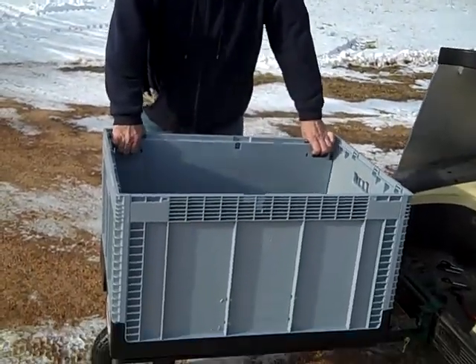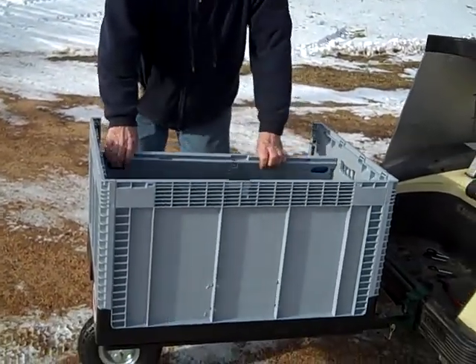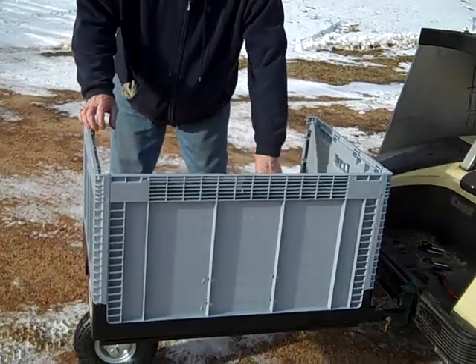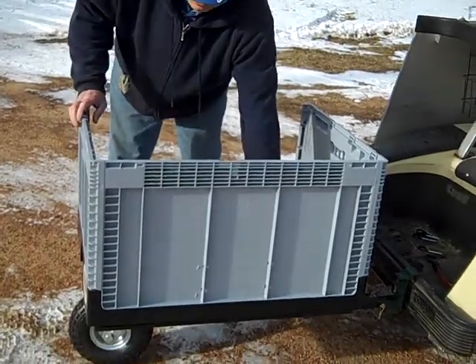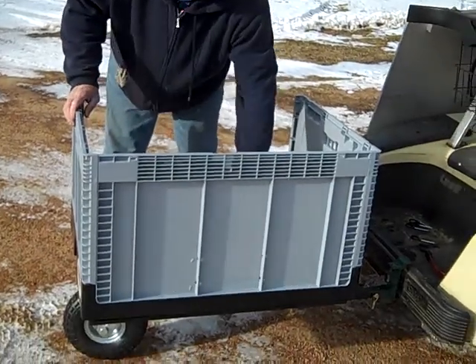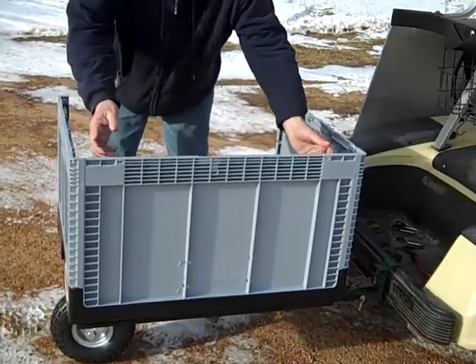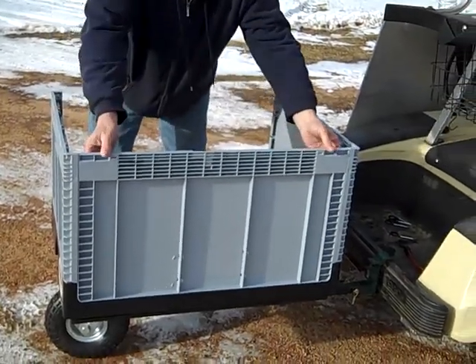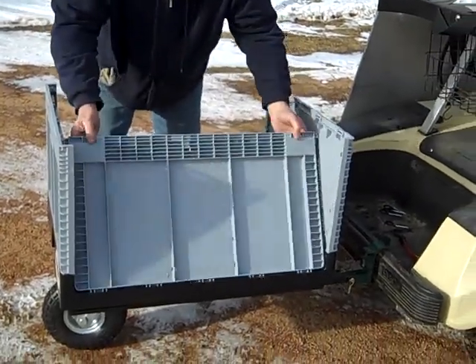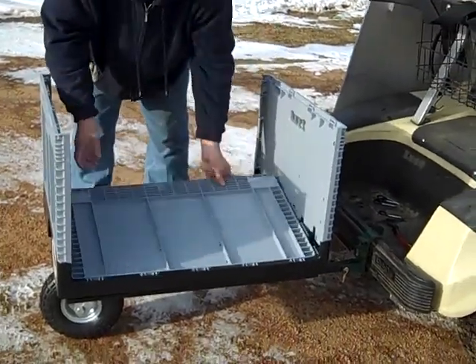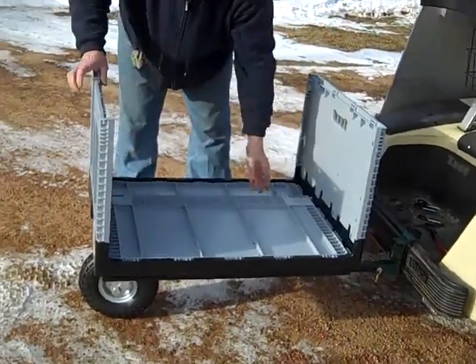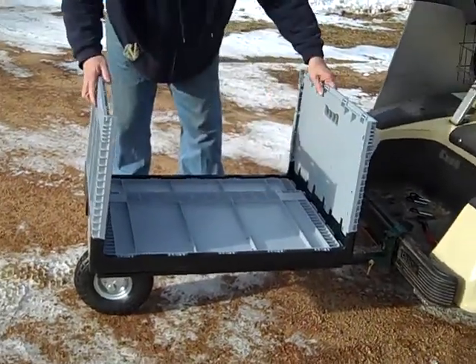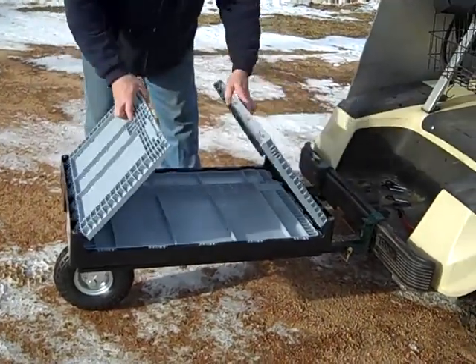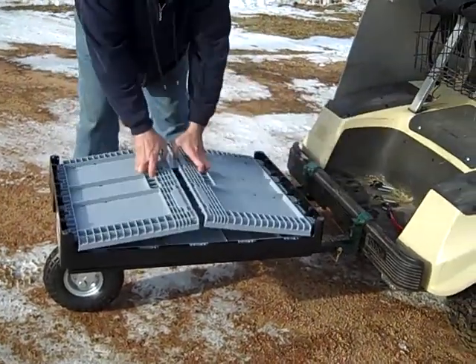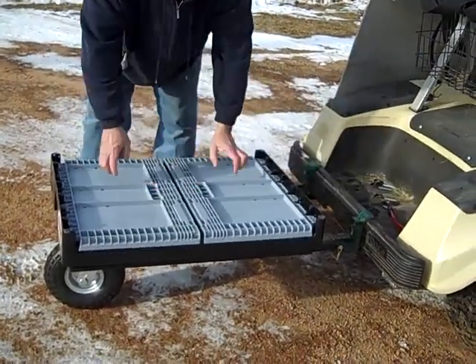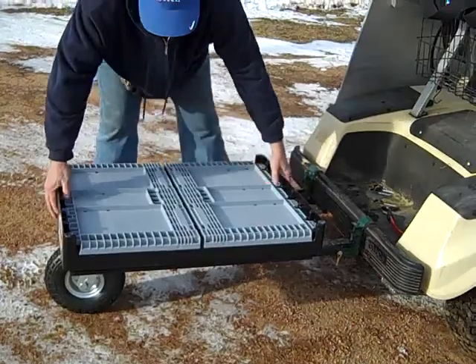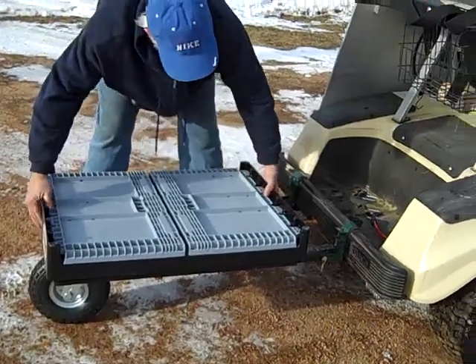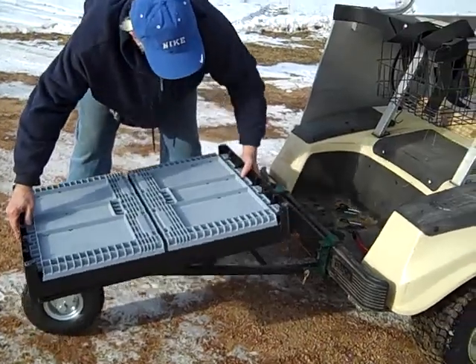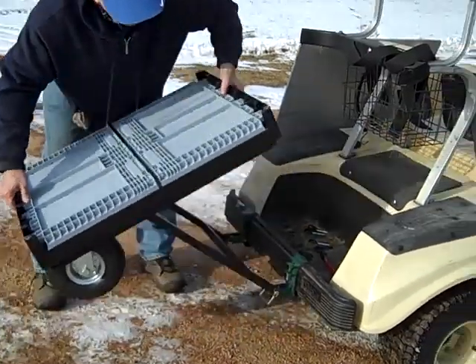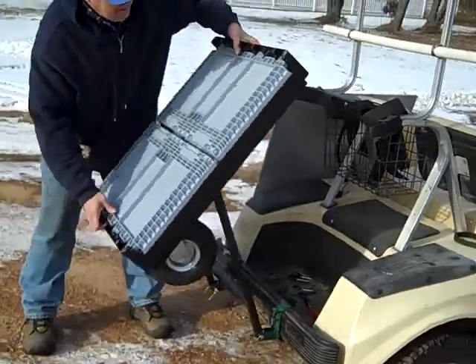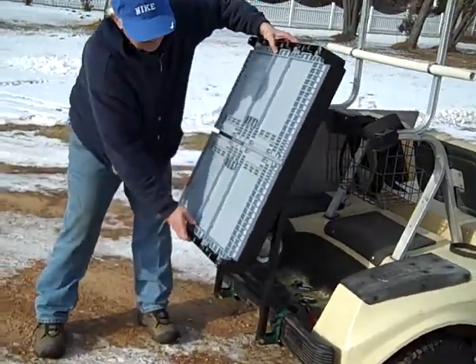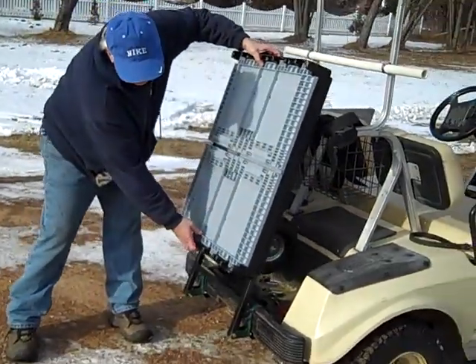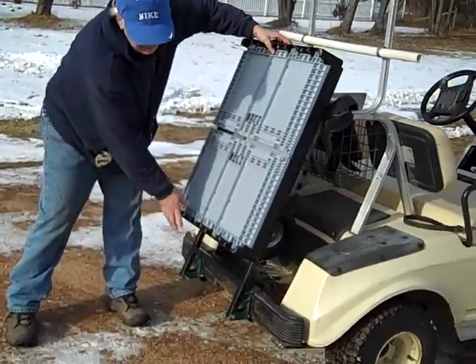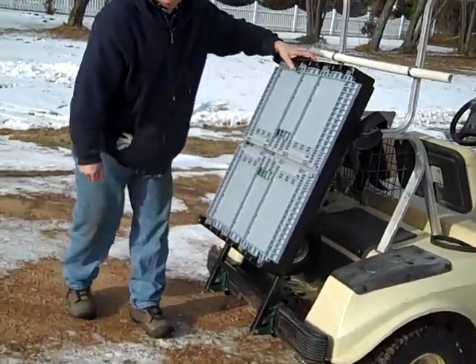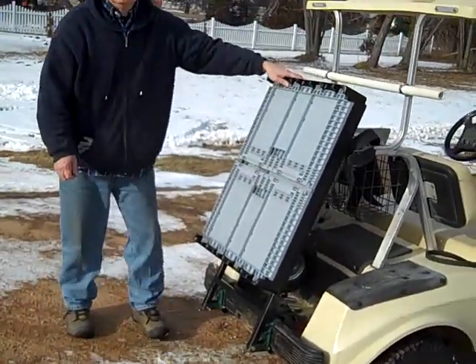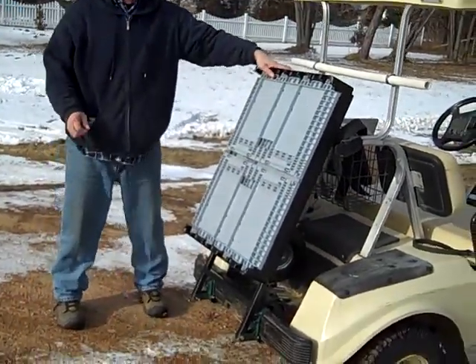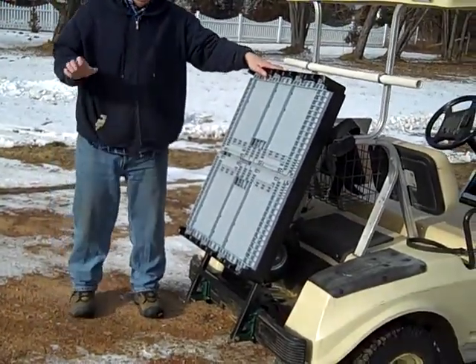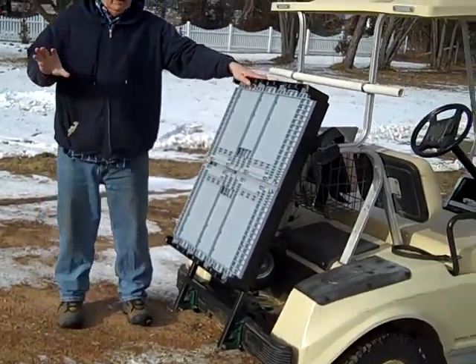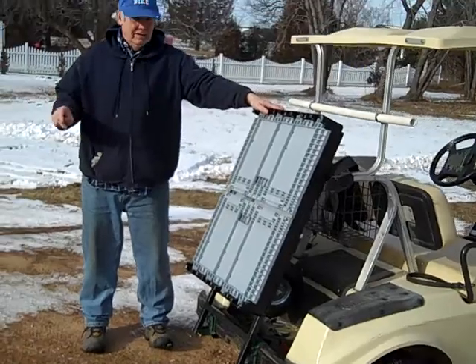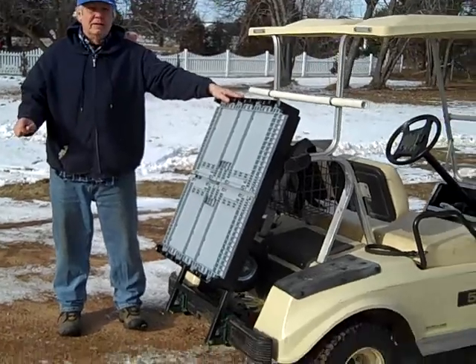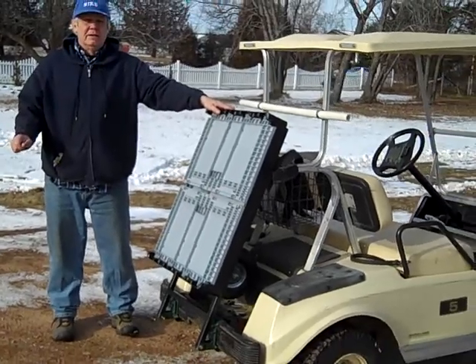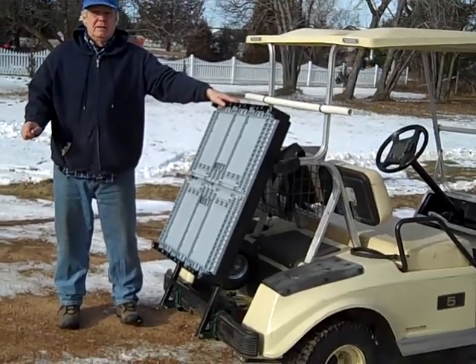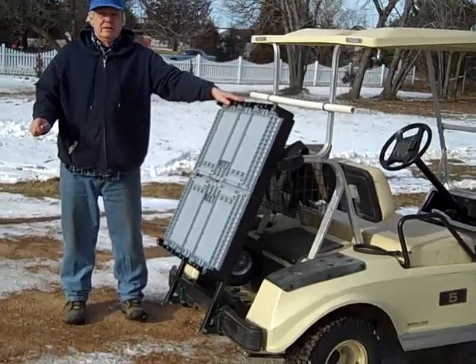It can hold many grocery bags and irregular objects — watermelons, pumpkins. Any grocery items or things from the flea market, and it goes back to the stowed position in just seconds.